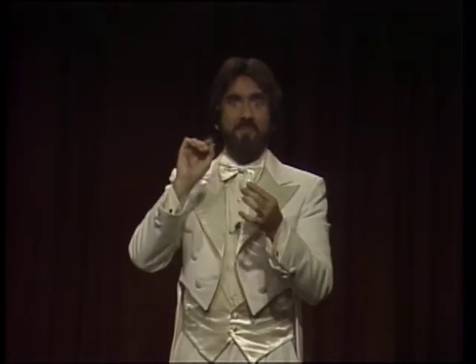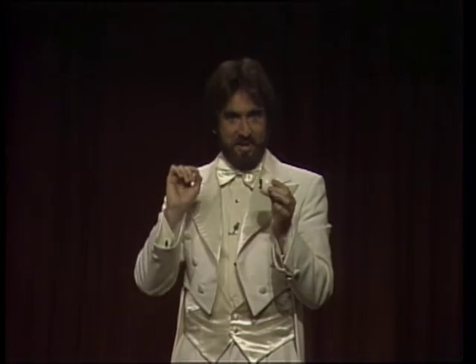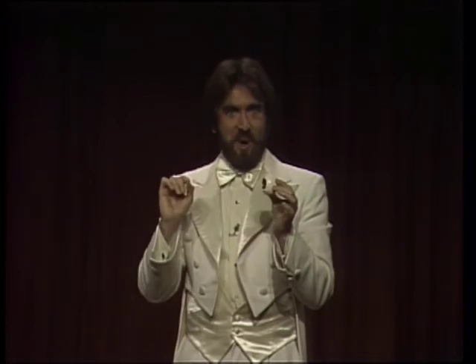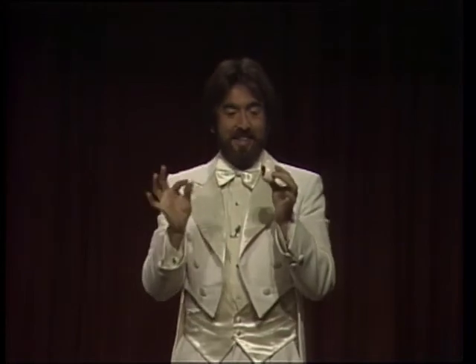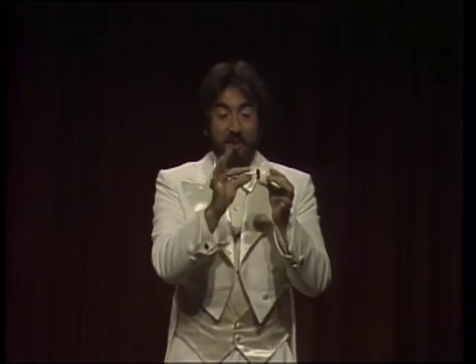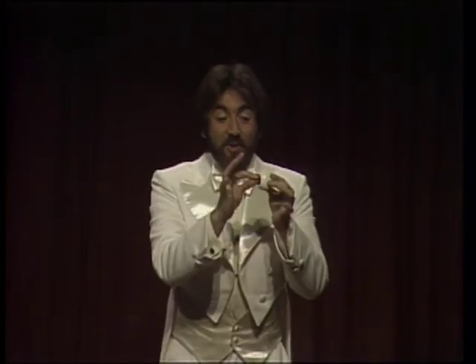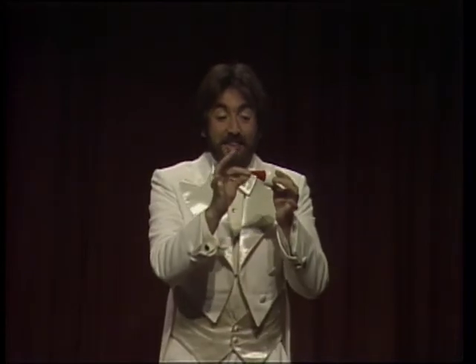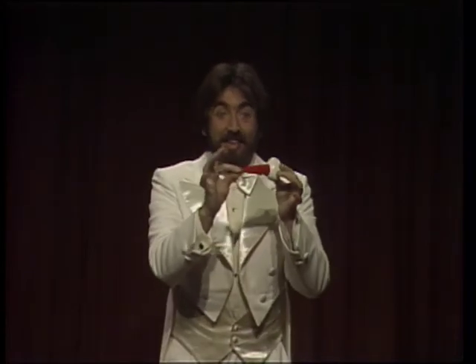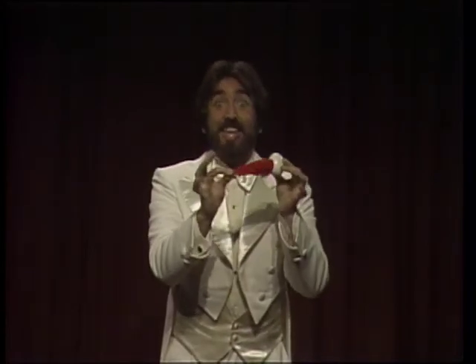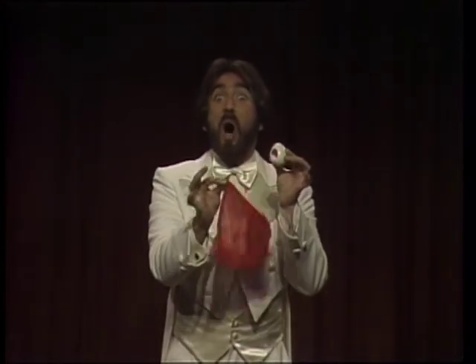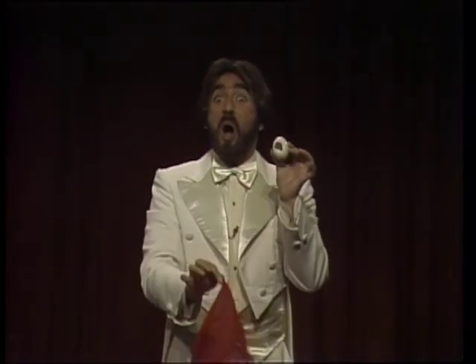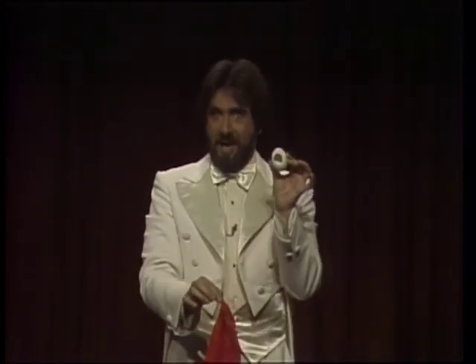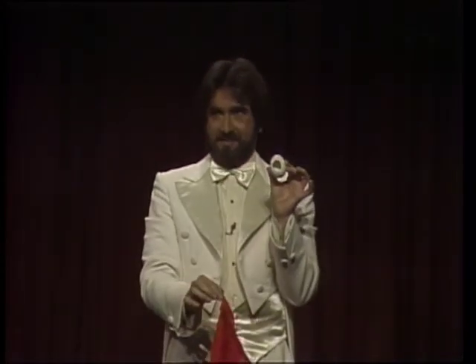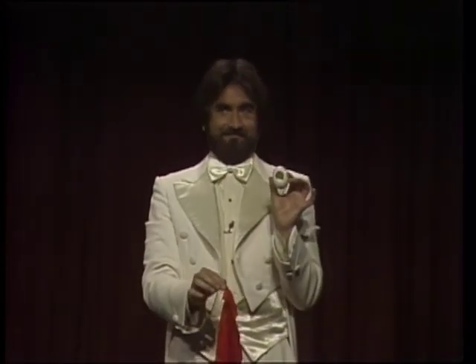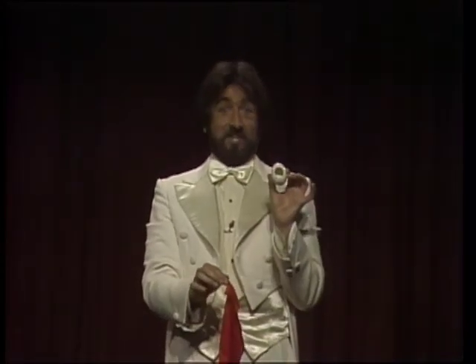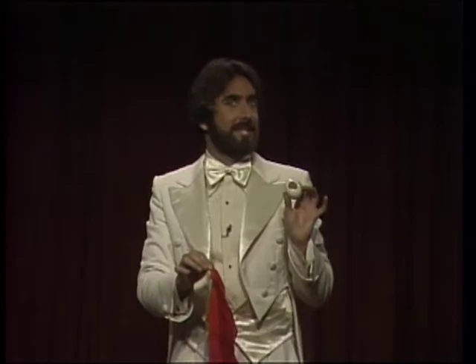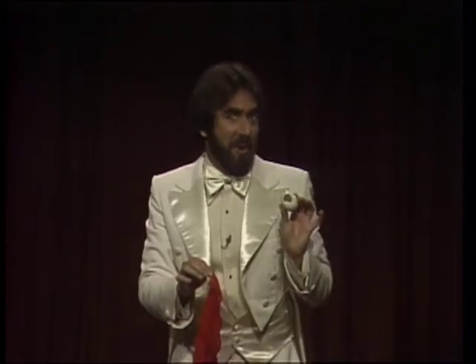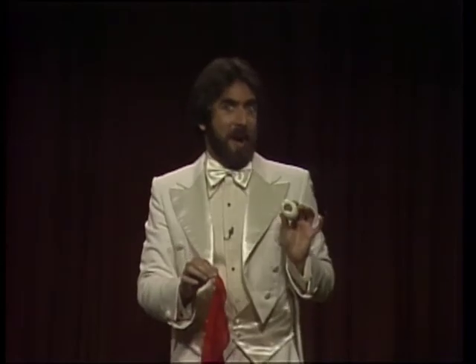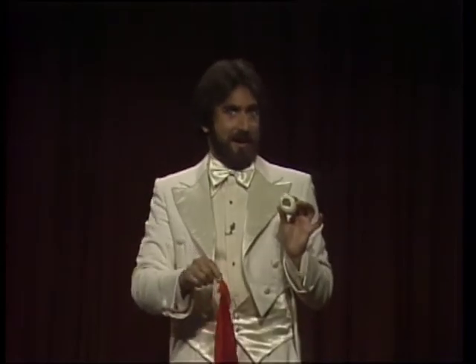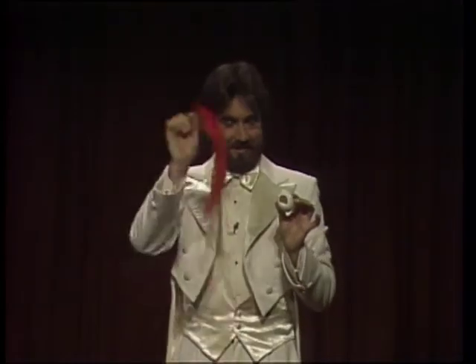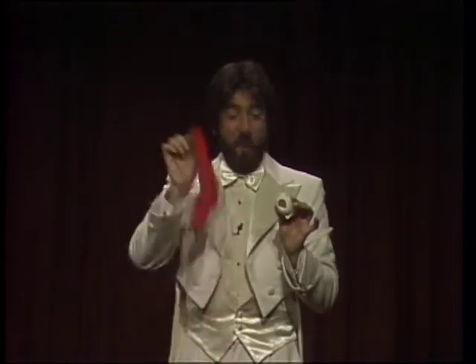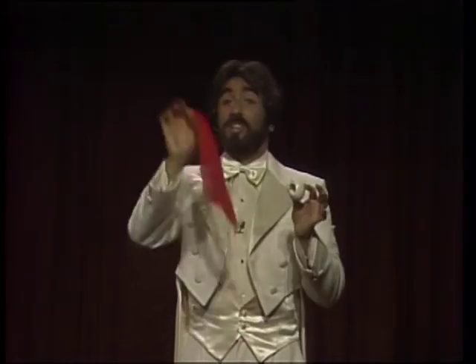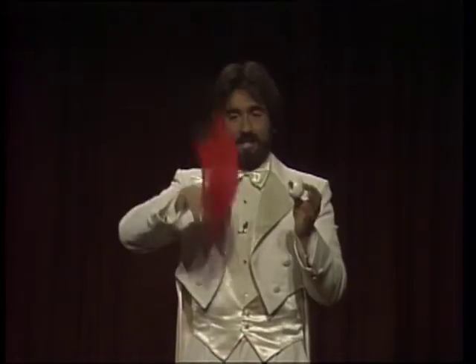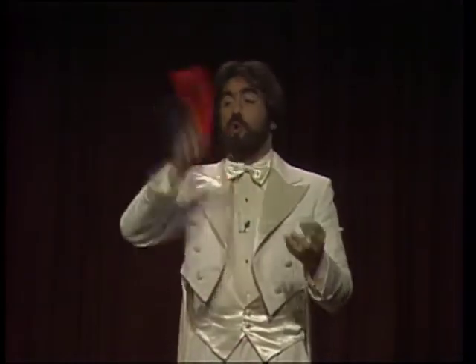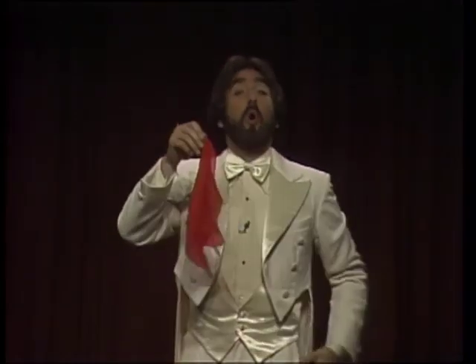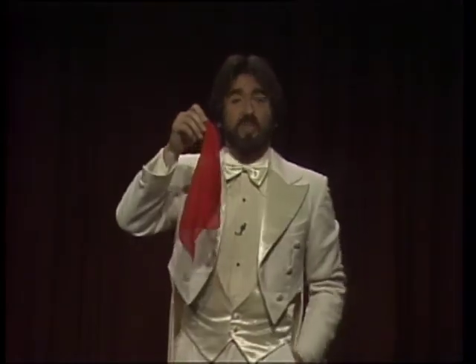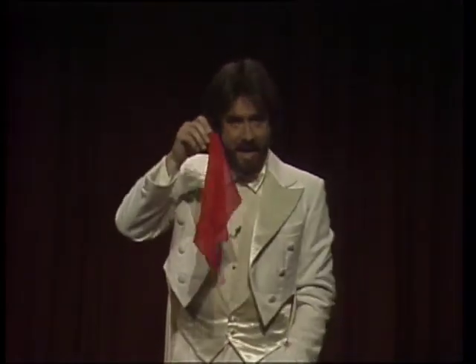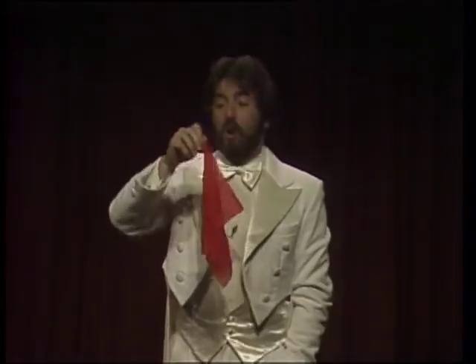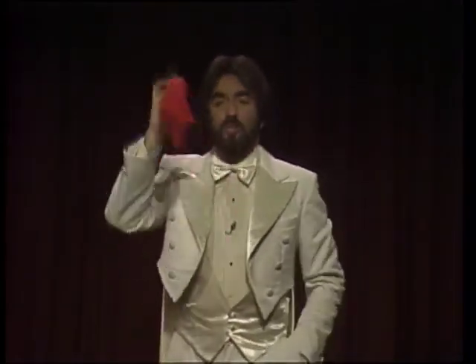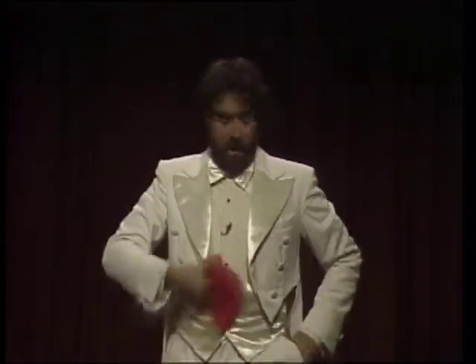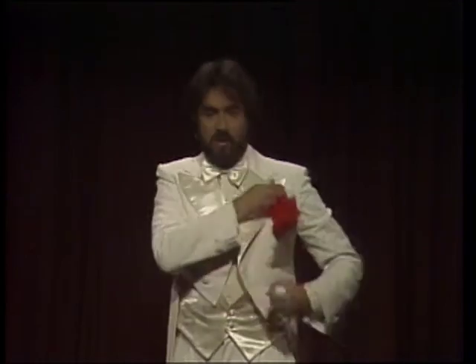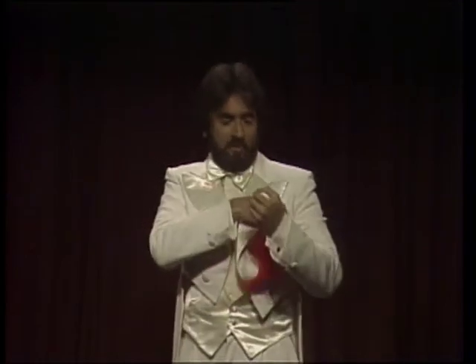I'm going to show you how I did this. You see? It's a hollow egg. So simple once you know how it's done, isn't it? It's very simple. You start with the egg here, the silk up here, tucked wherever you want.